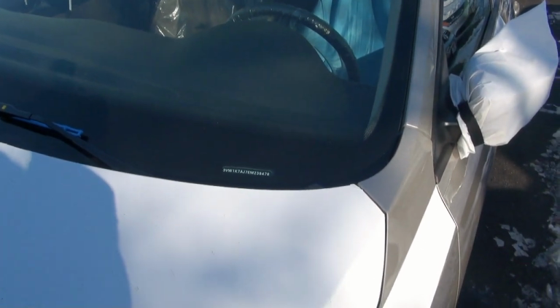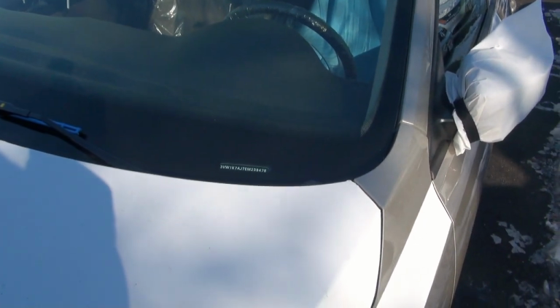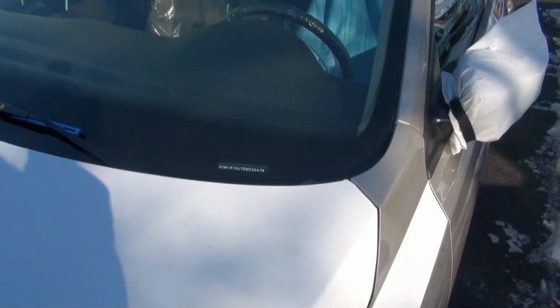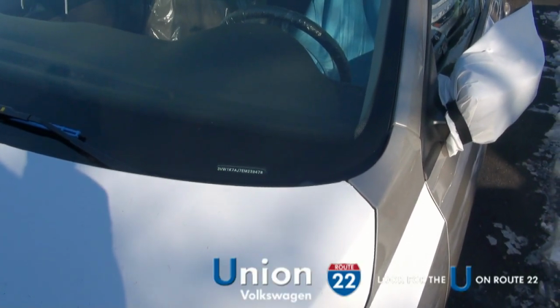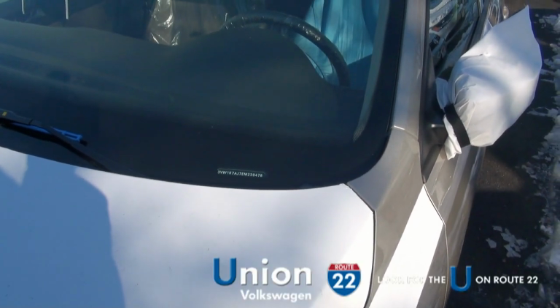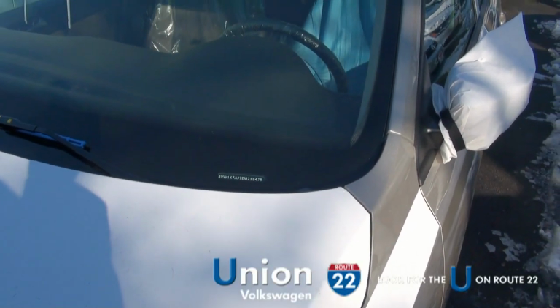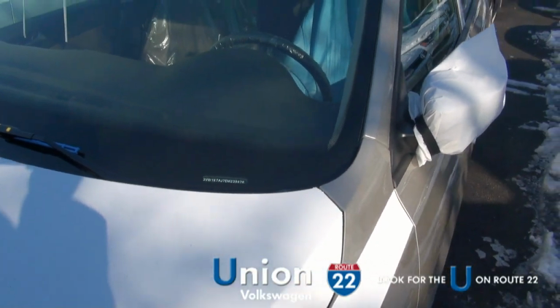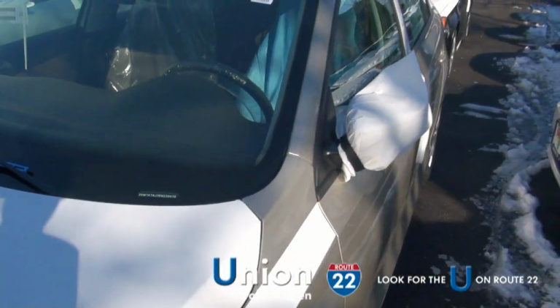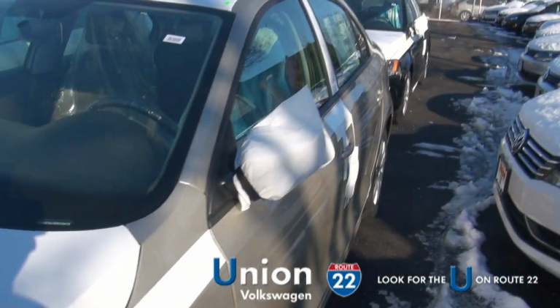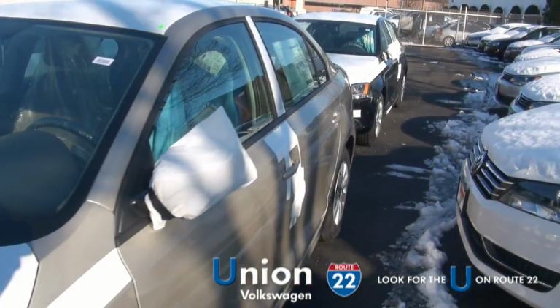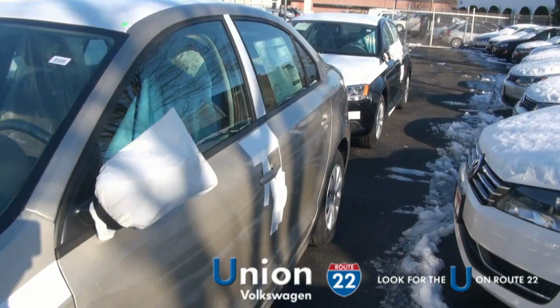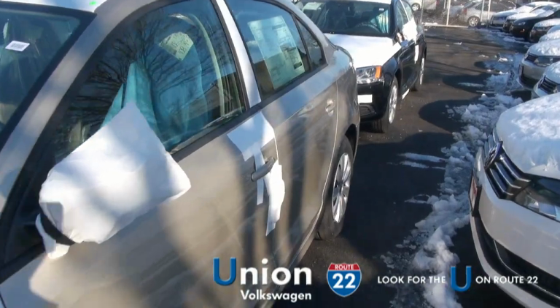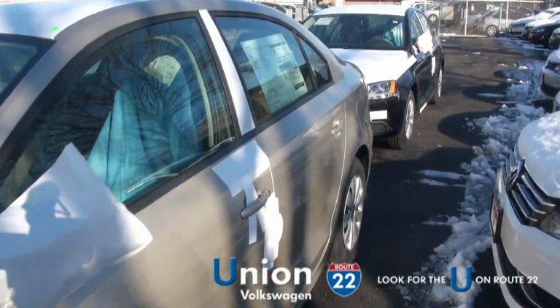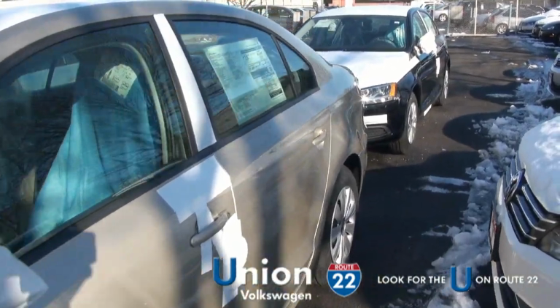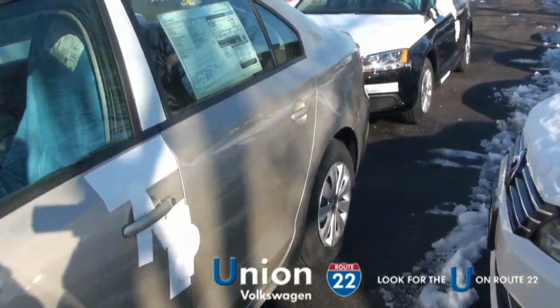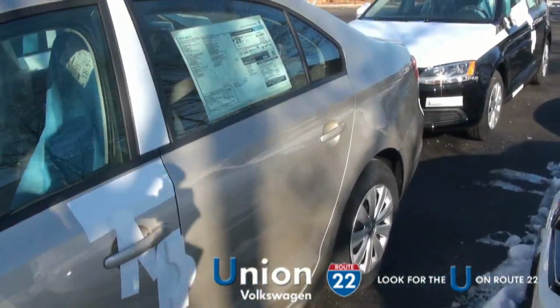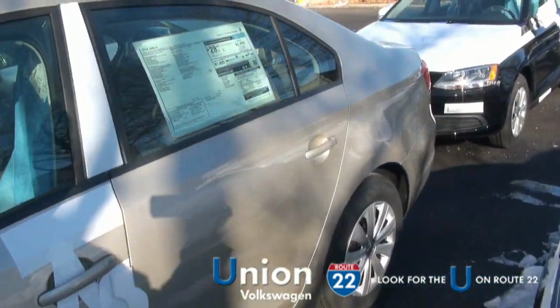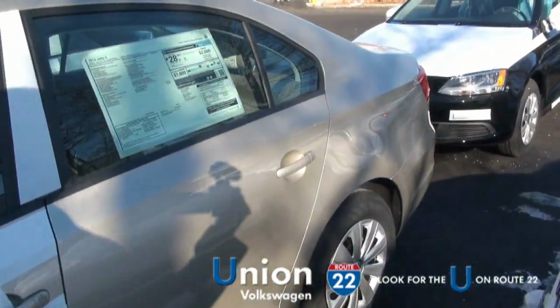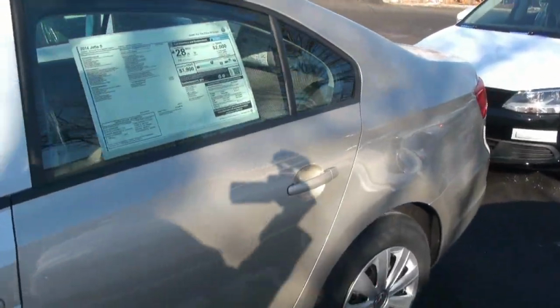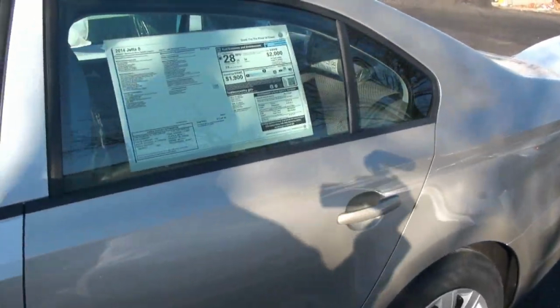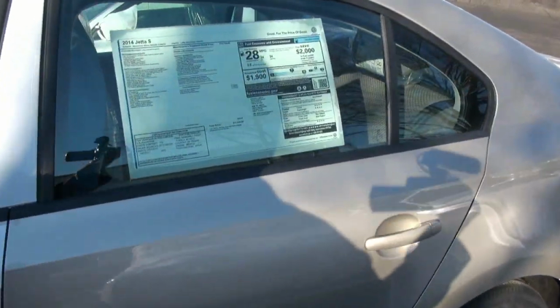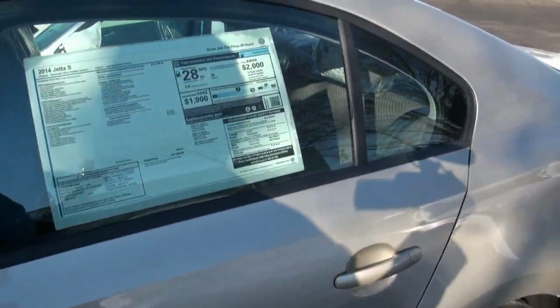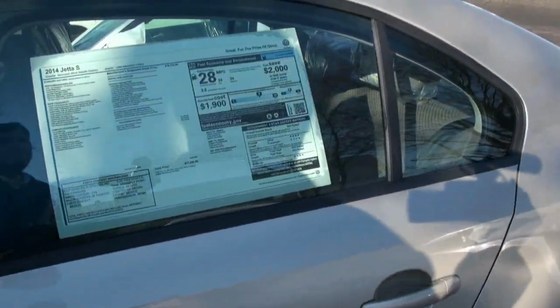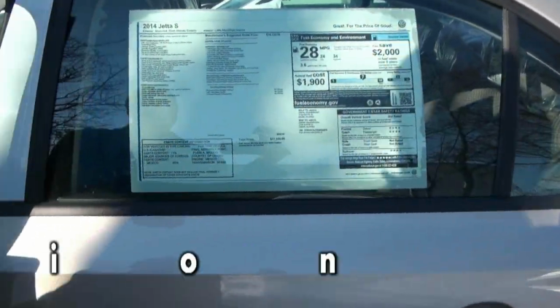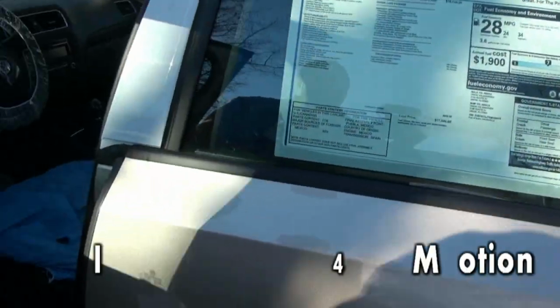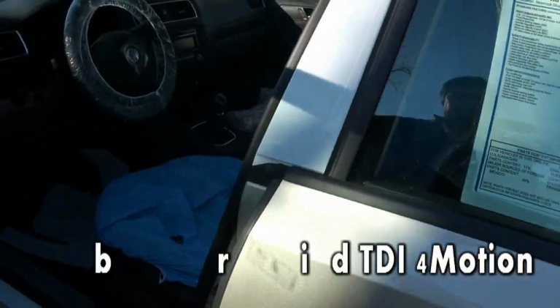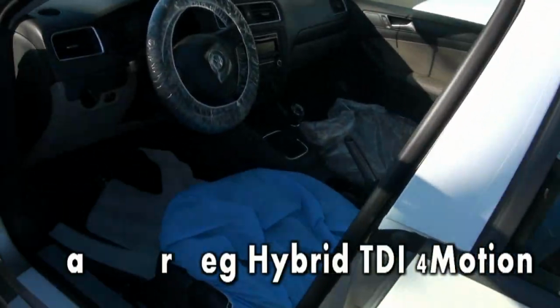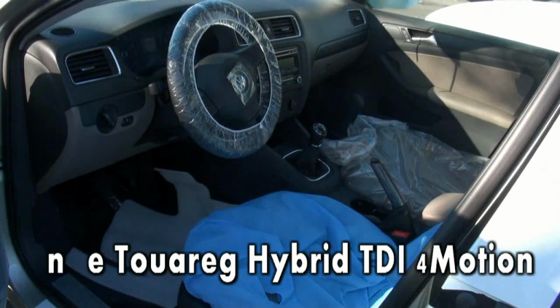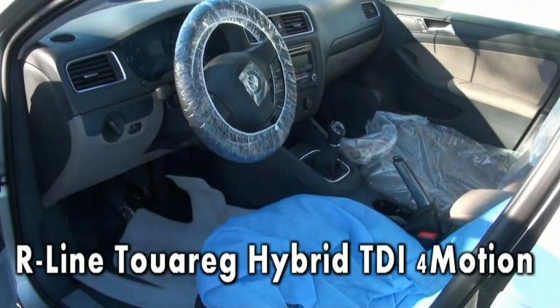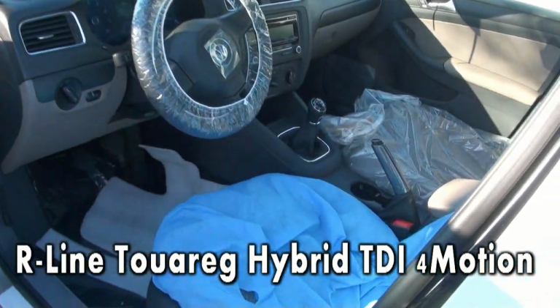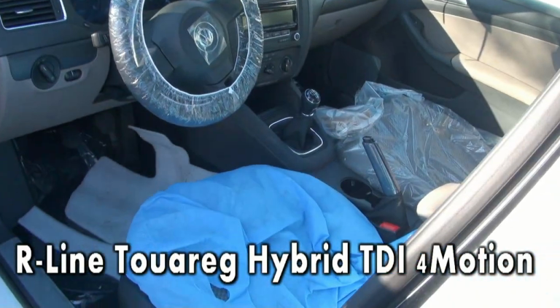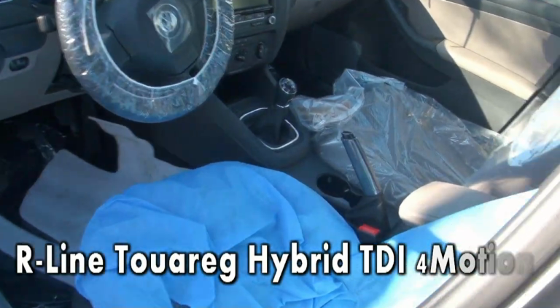This one is stock number EM239478. This is a 2014 Jetta S in Moonrock Silver. It's got that nice interior too.